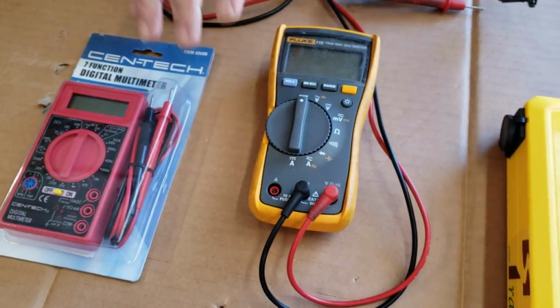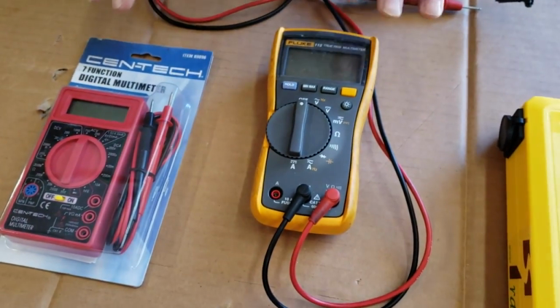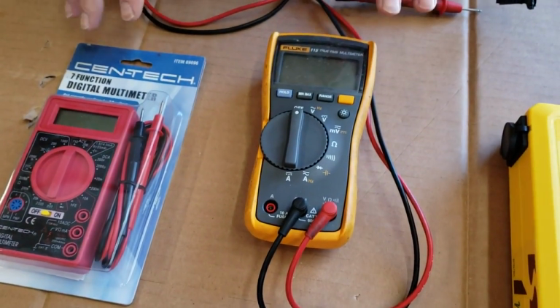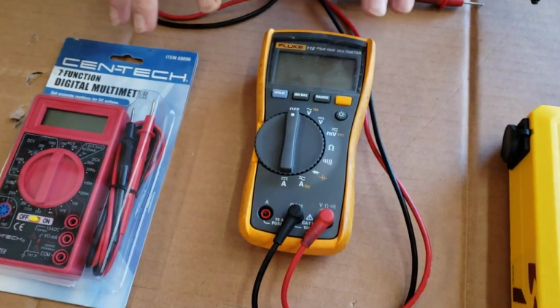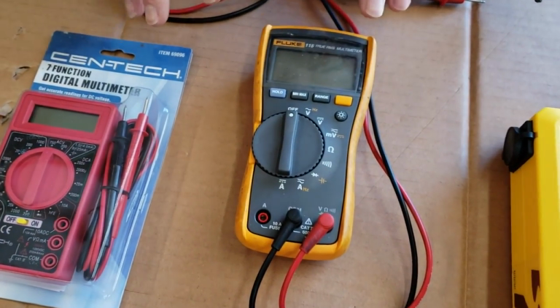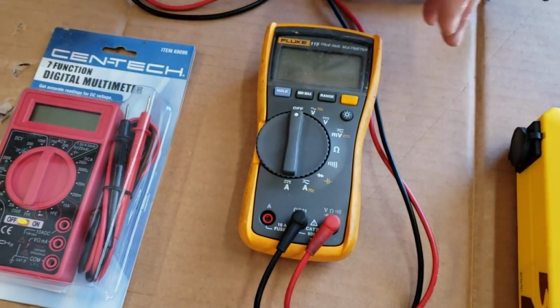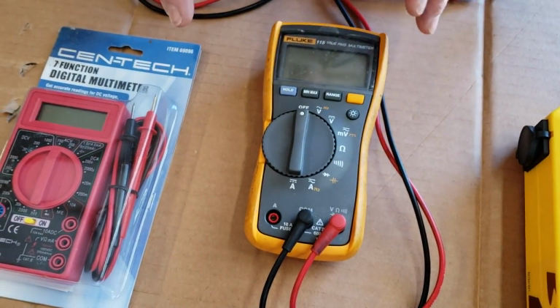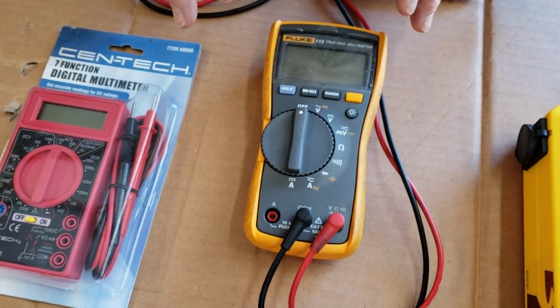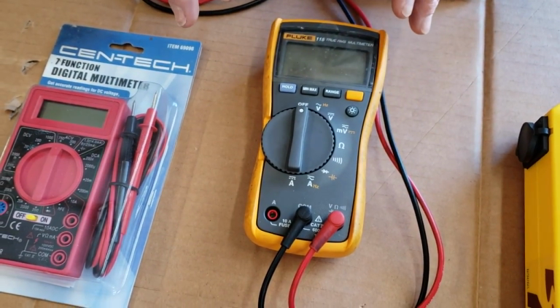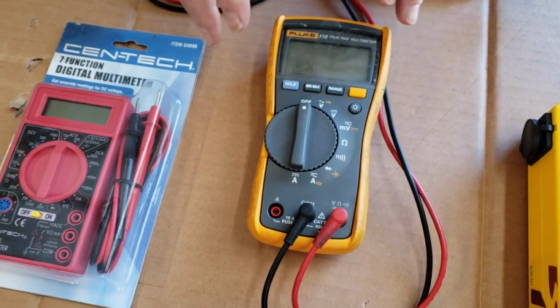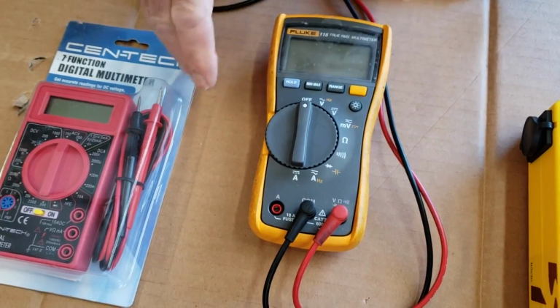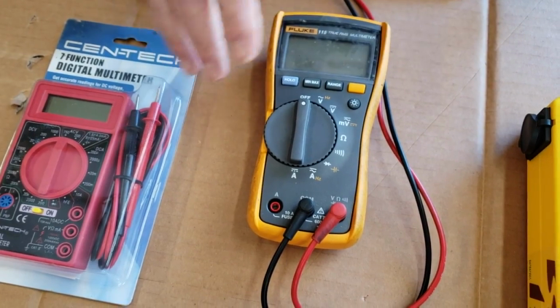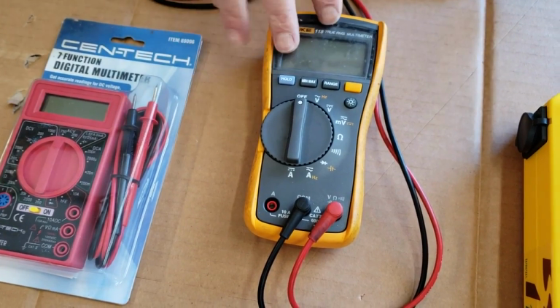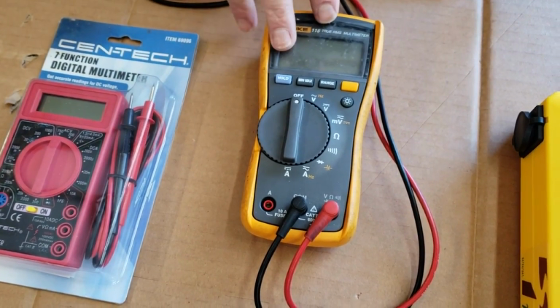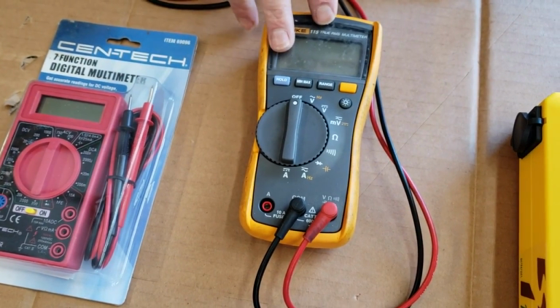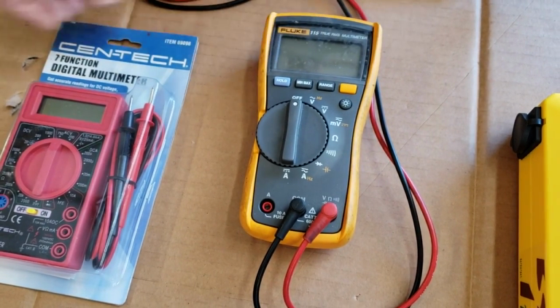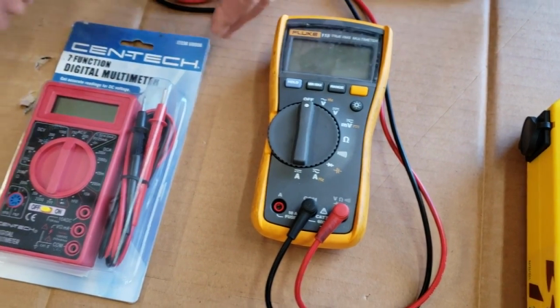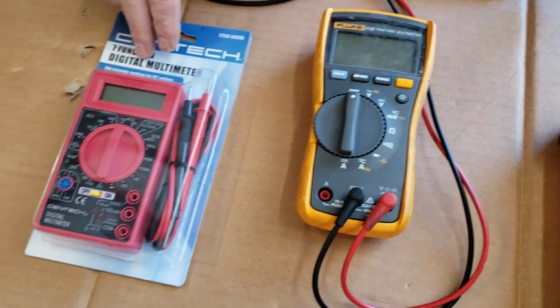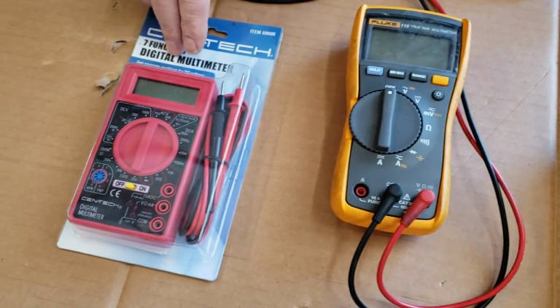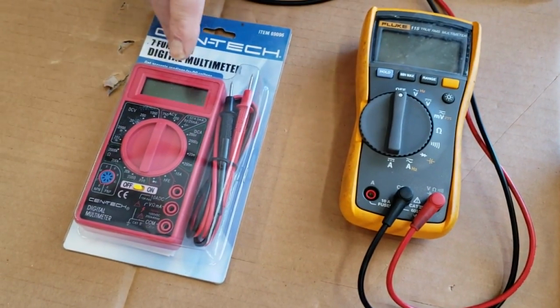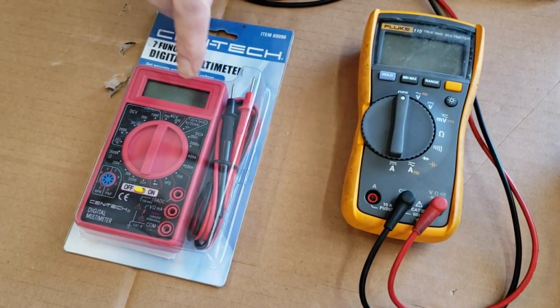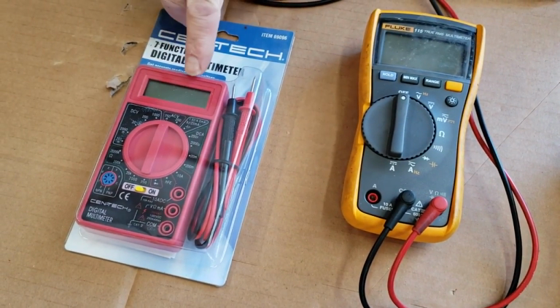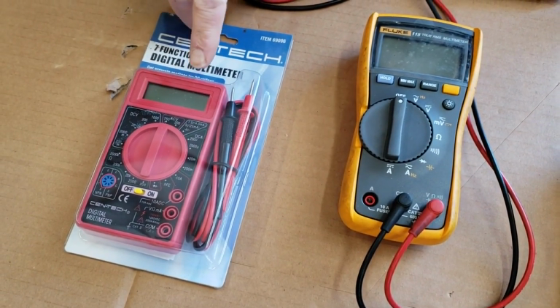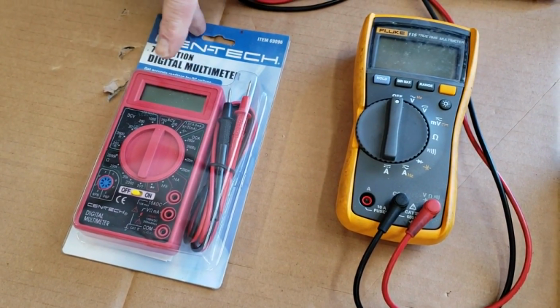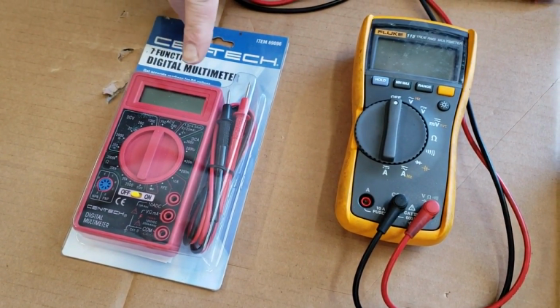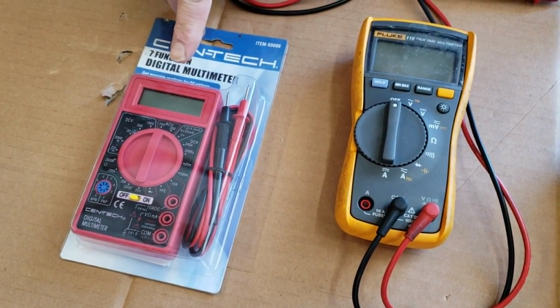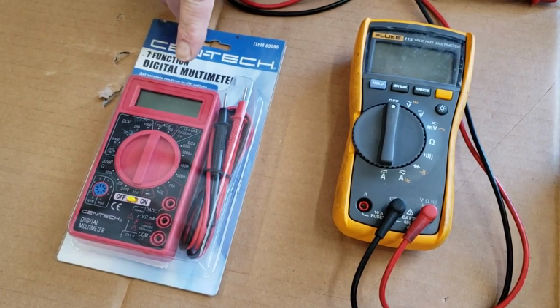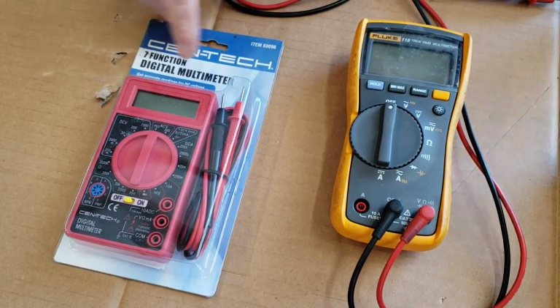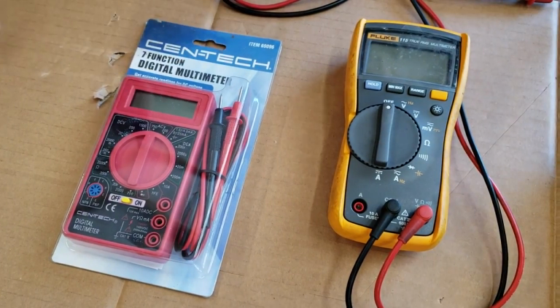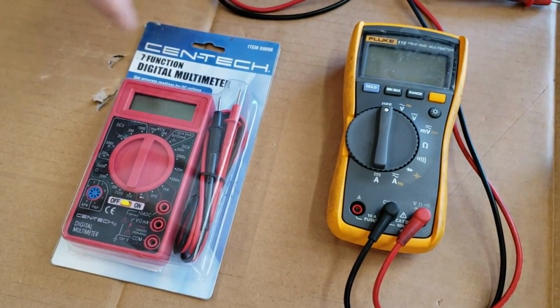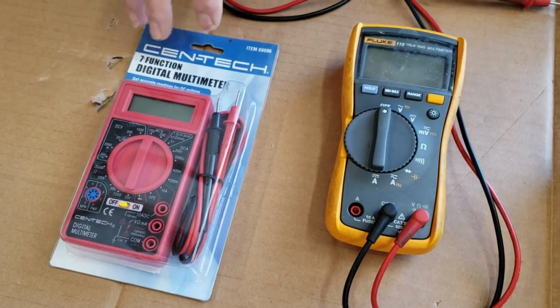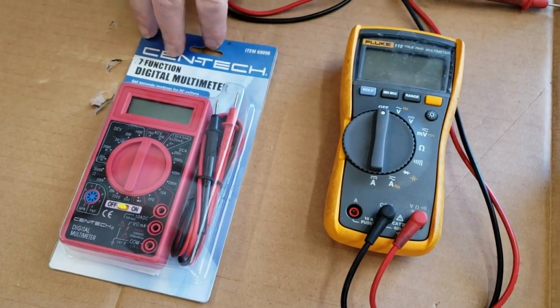For that, use a multimeter — use the voltmeter function of the multimeter. This is a professional model. You can pick up a far less expensive model at a hardware store, discount store, what have you.